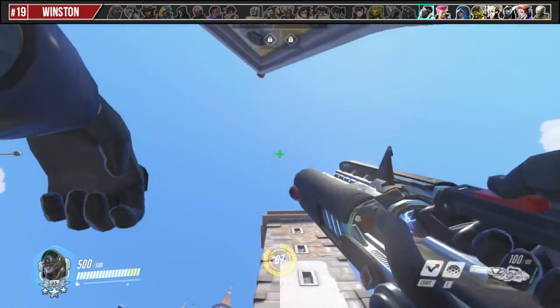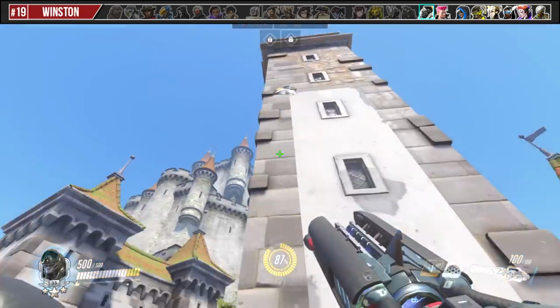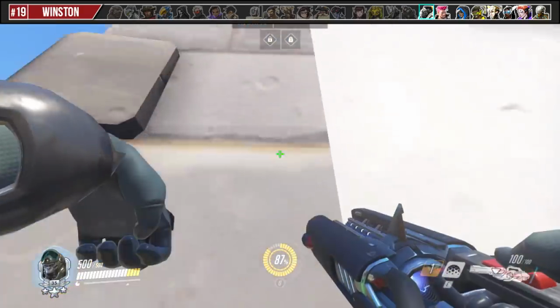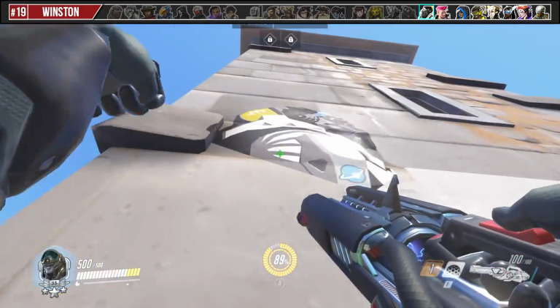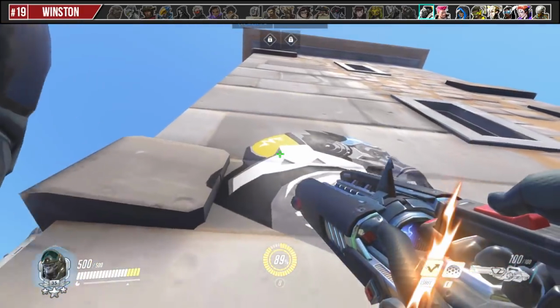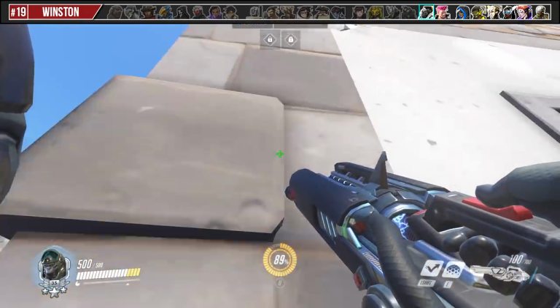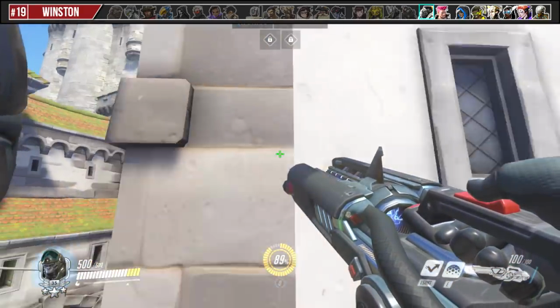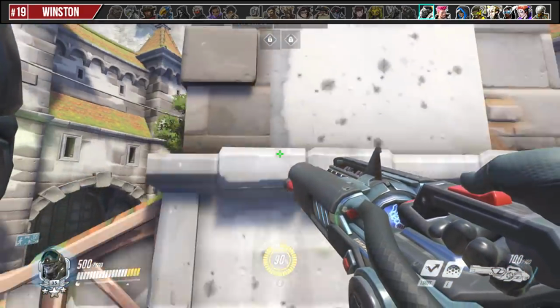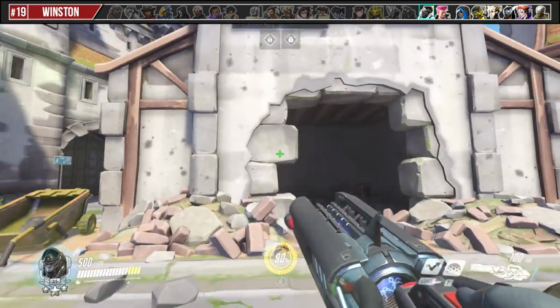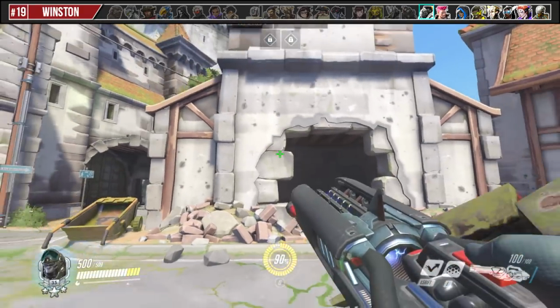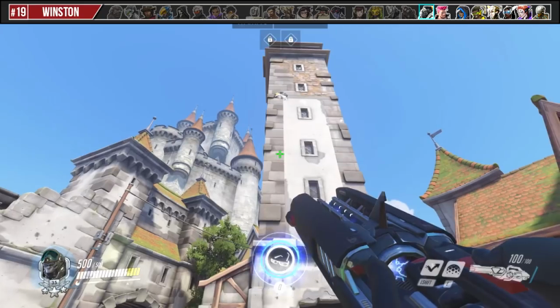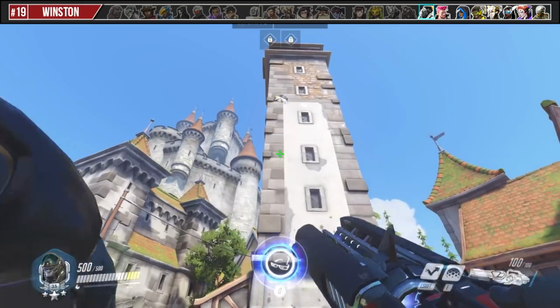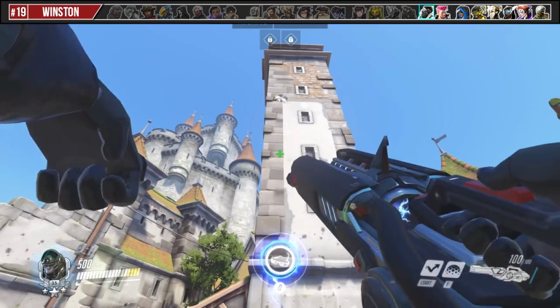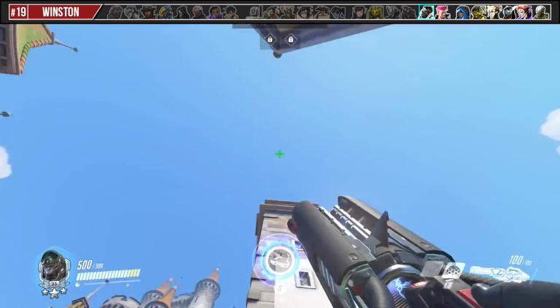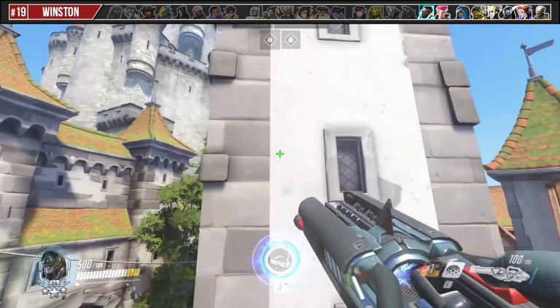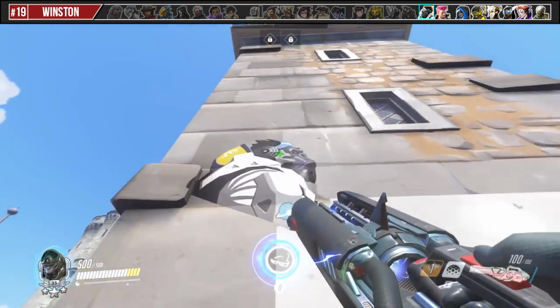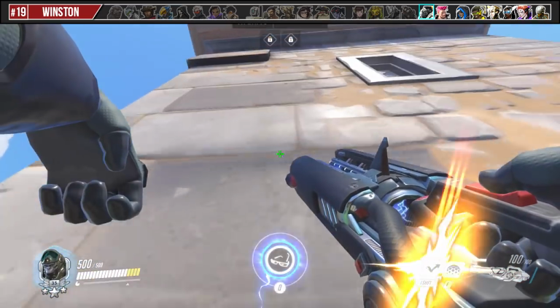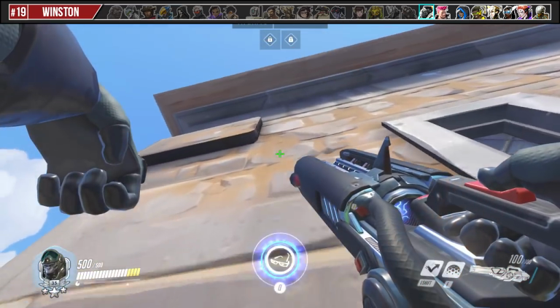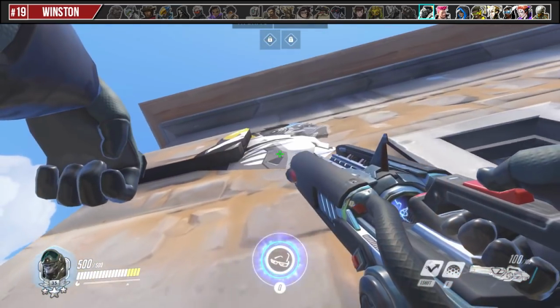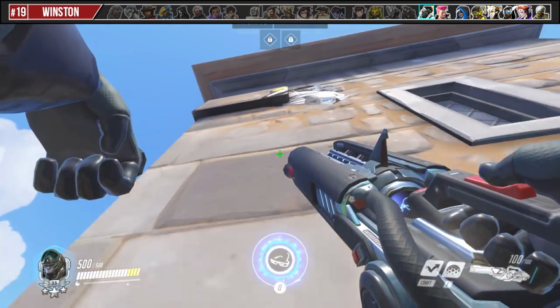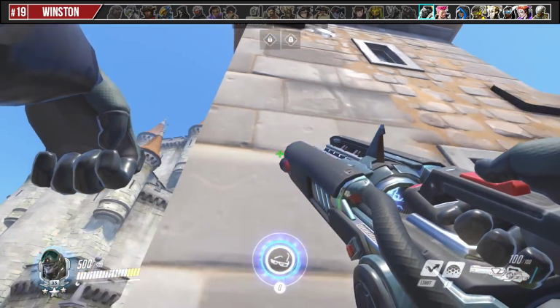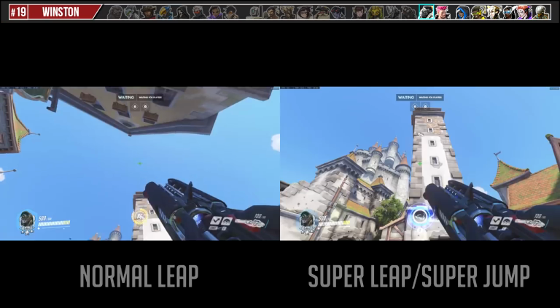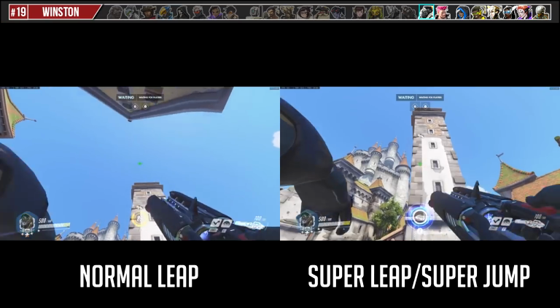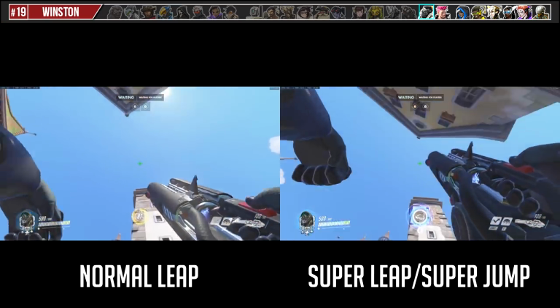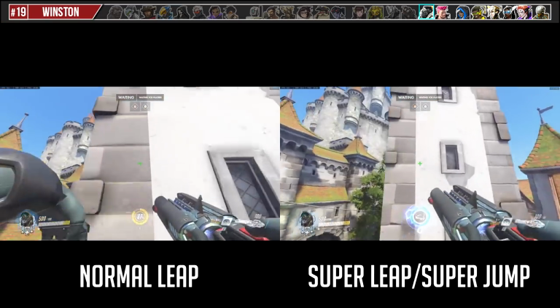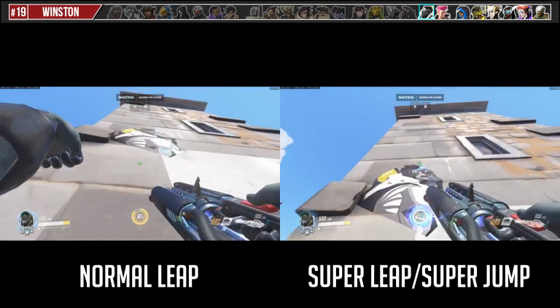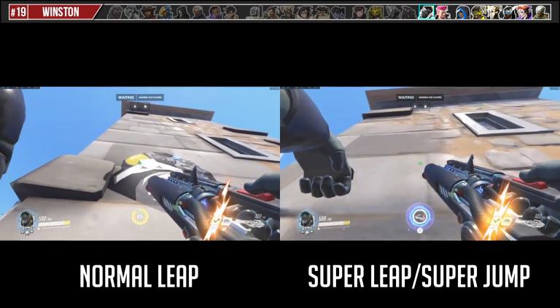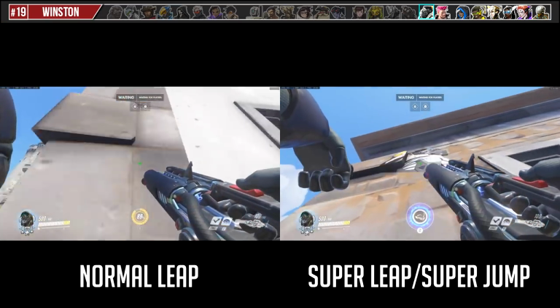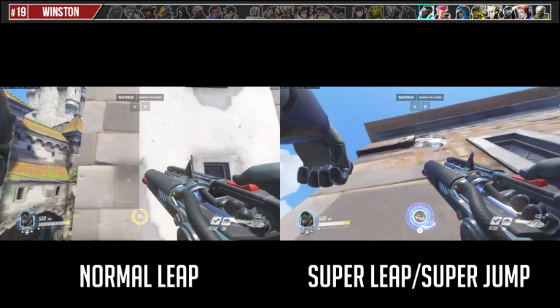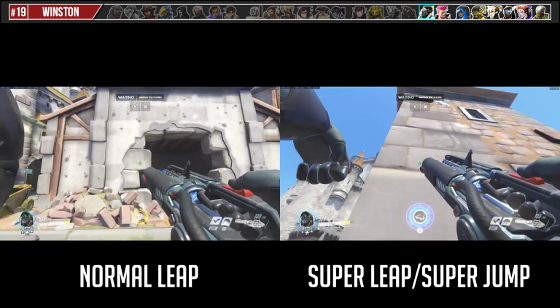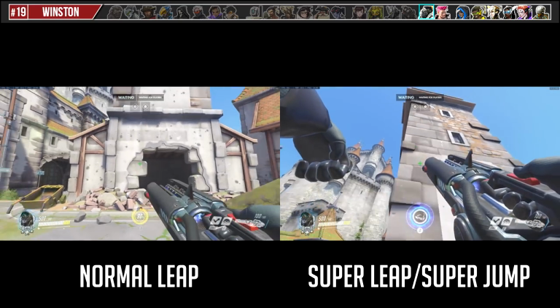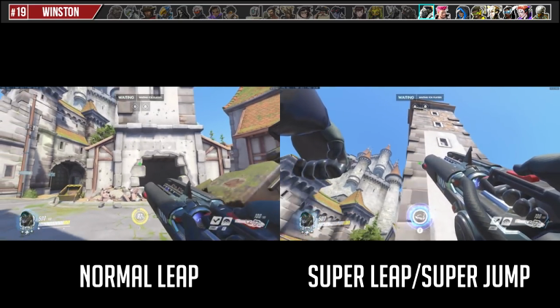You can super leap with Winston by jumping, then leaping just before you make contact with the floor. Here's a comparison between a normal vertical leap versus a super vertical leap.